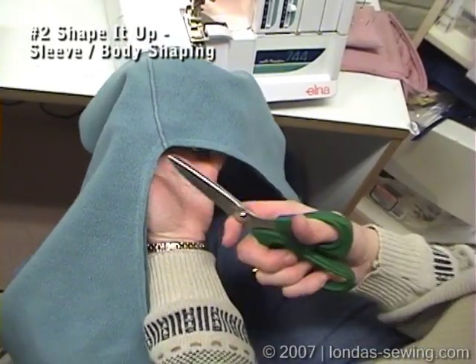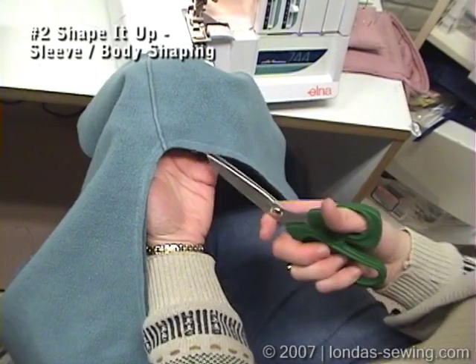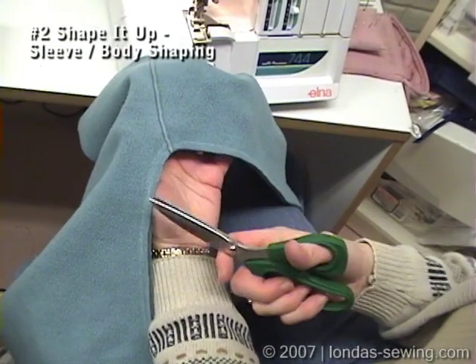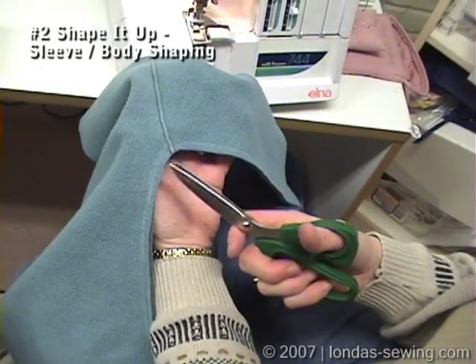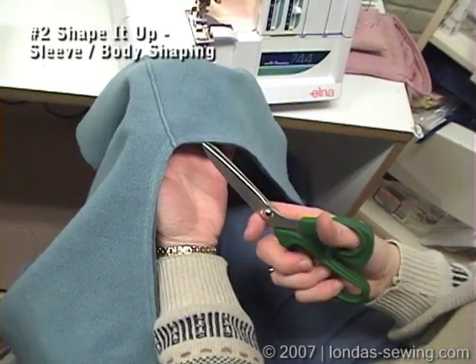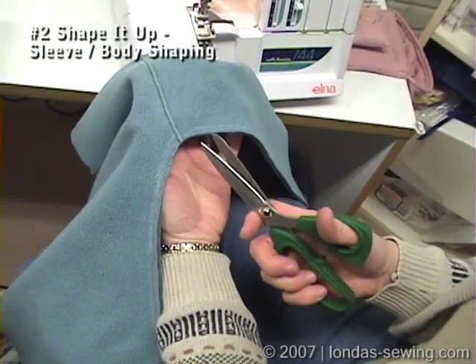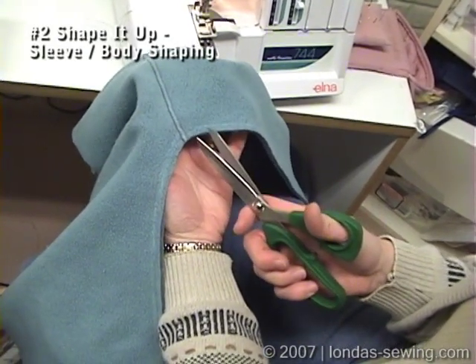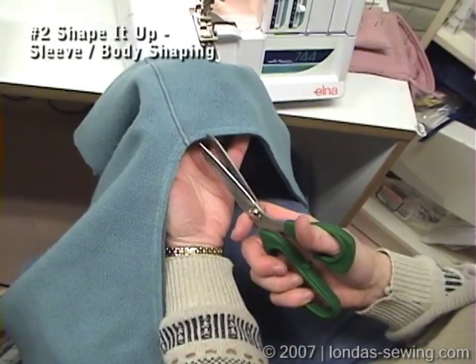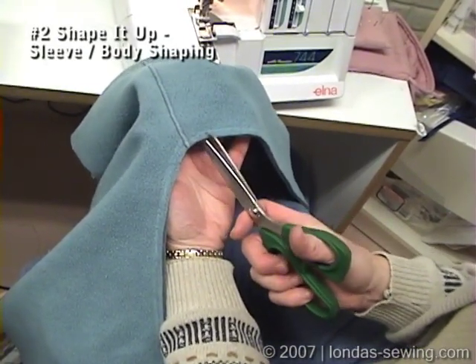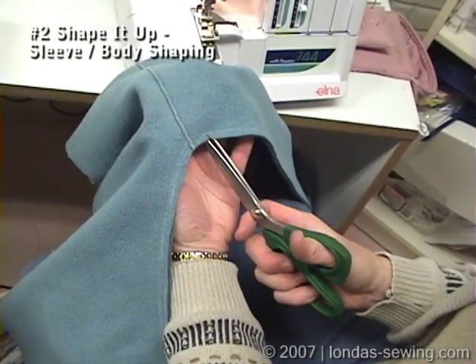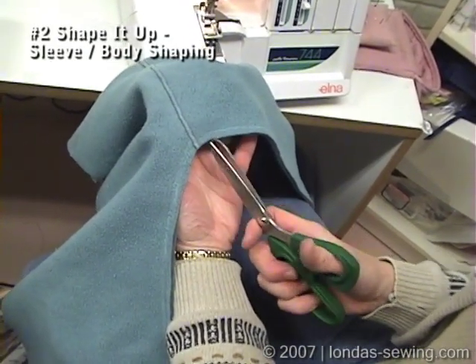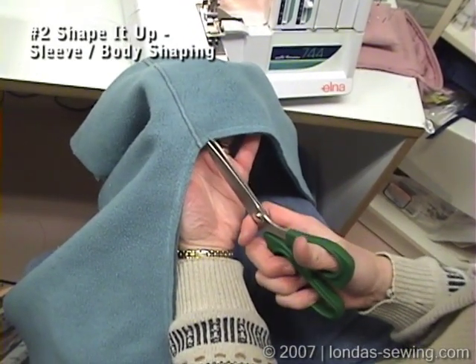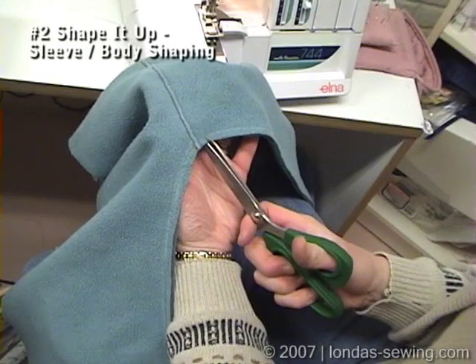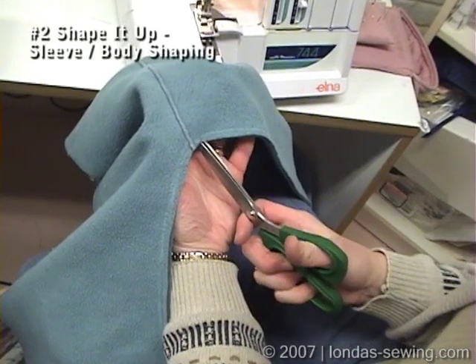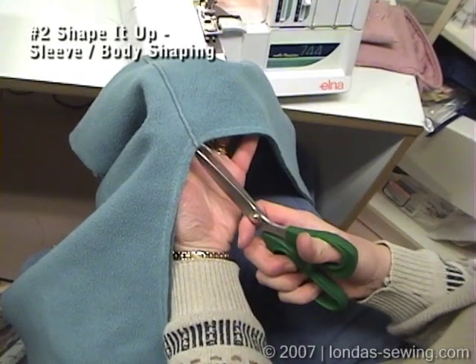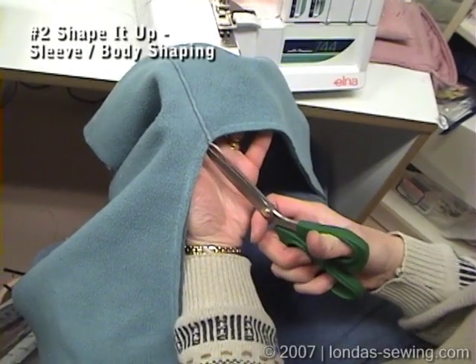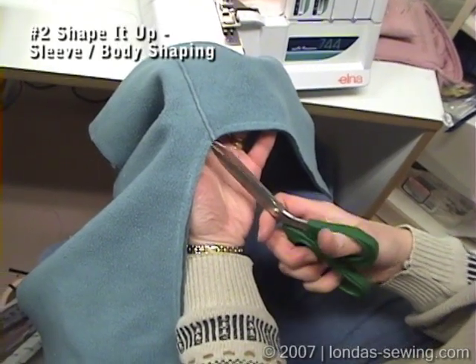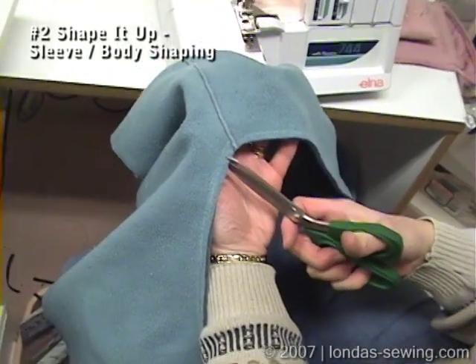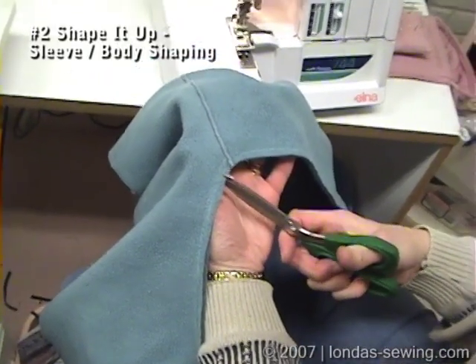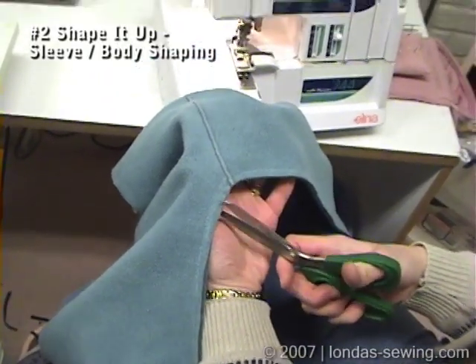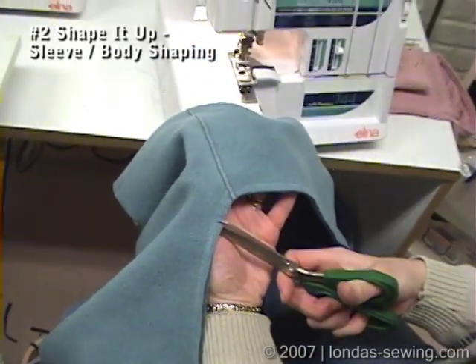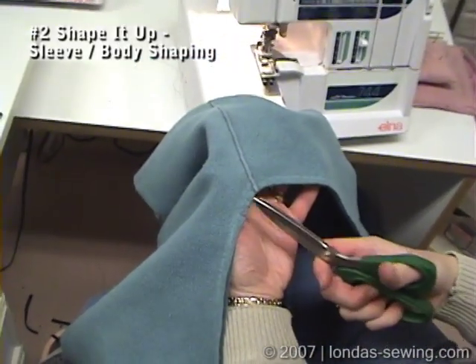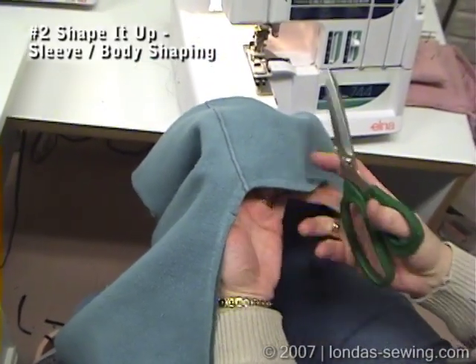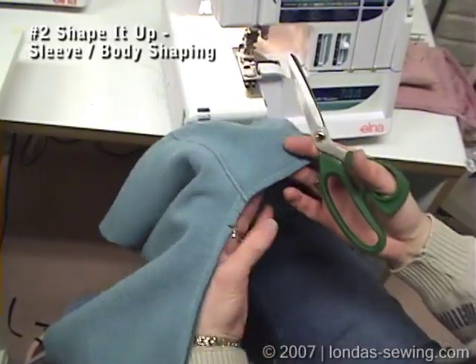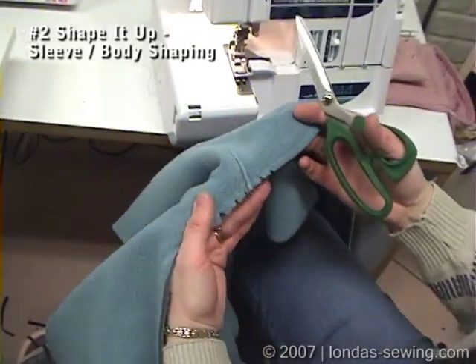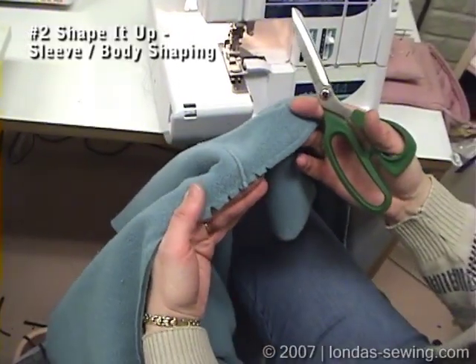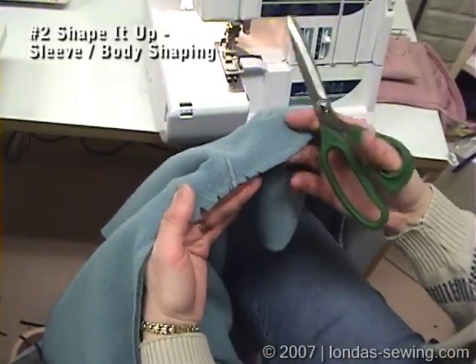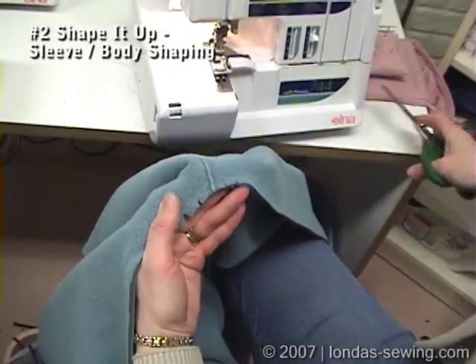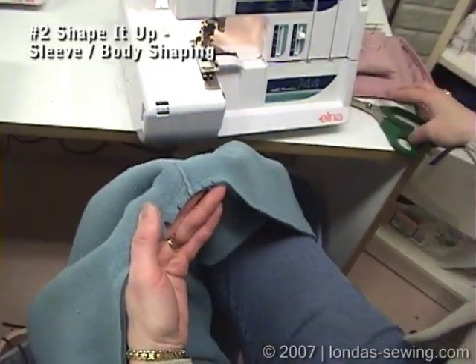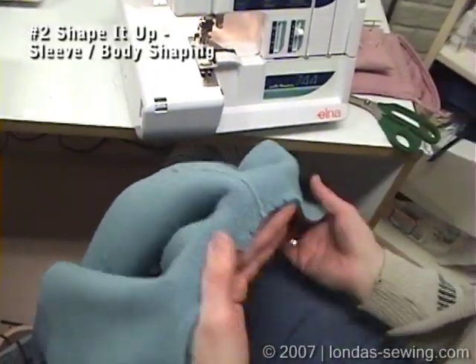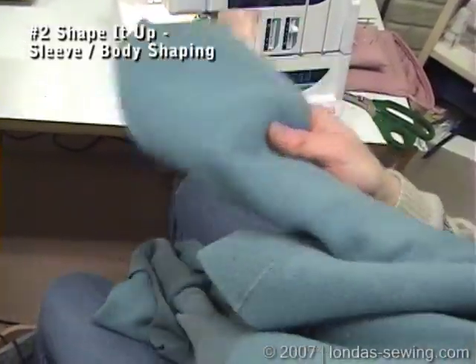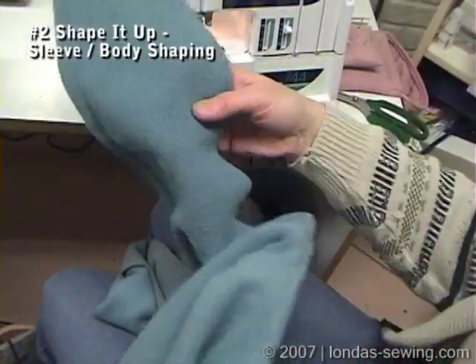This is an inside curve and if it's not clipped, it's going to really pucker. I'm going to take my nice sharp Kai scissors and clip right into the stitching — not through the stitching, but into it. And then I'm going to serge.